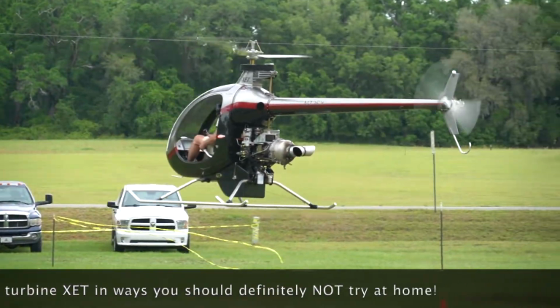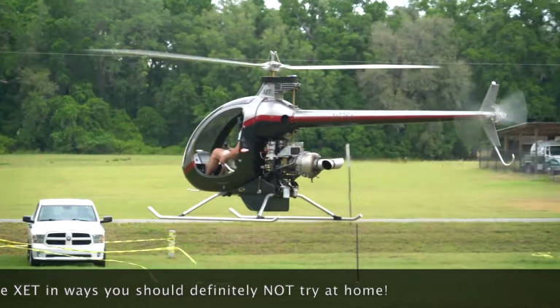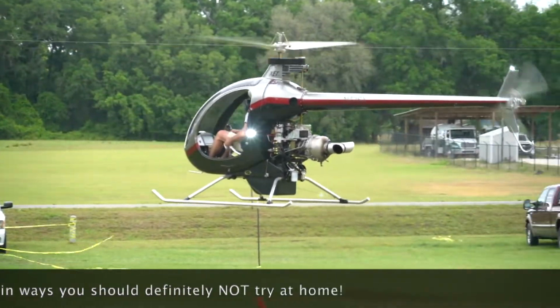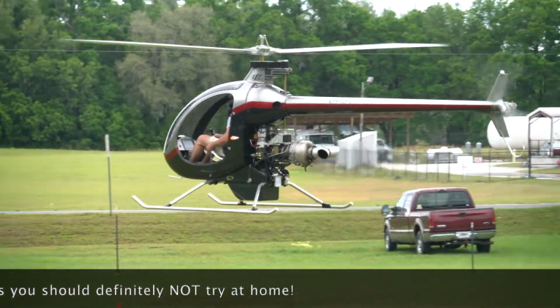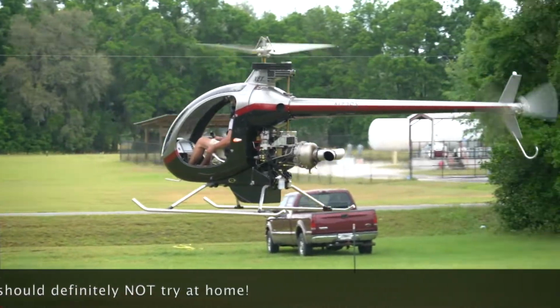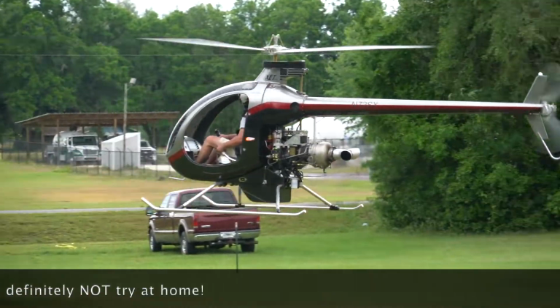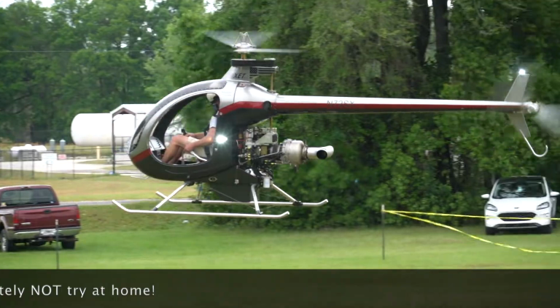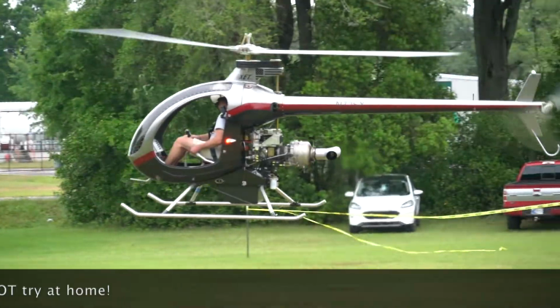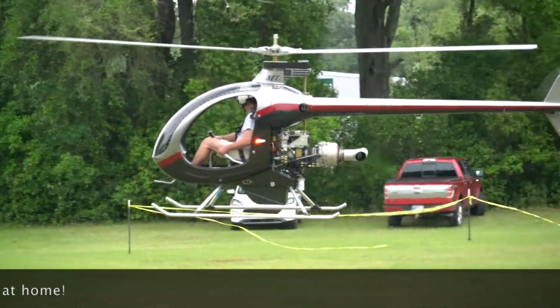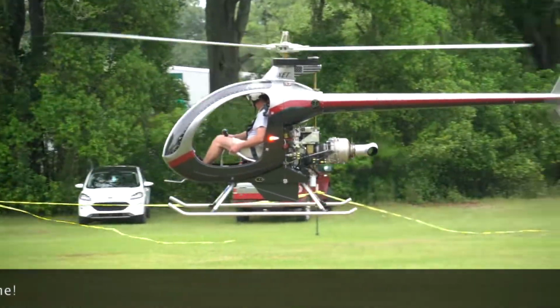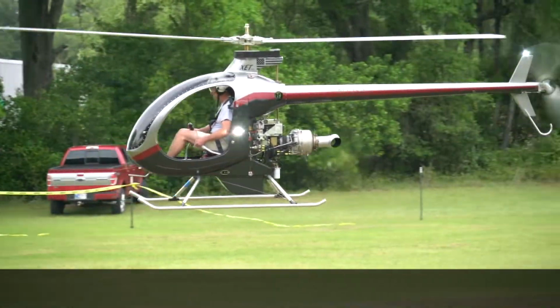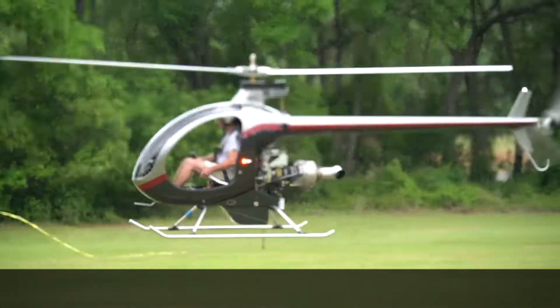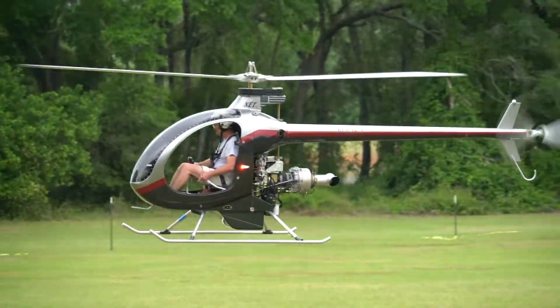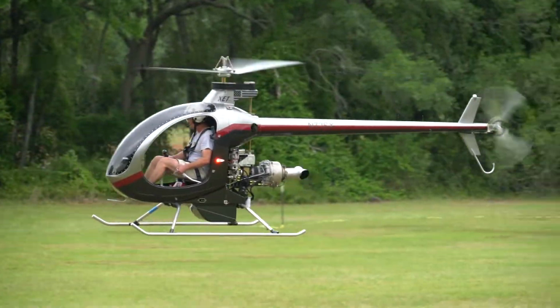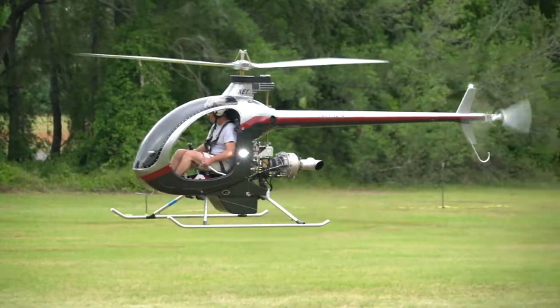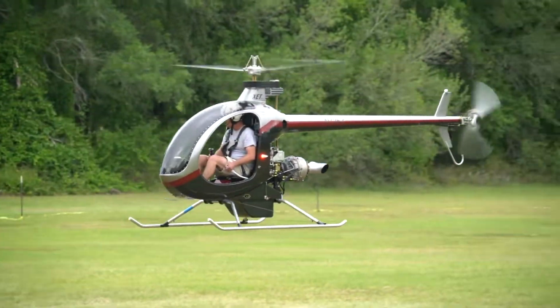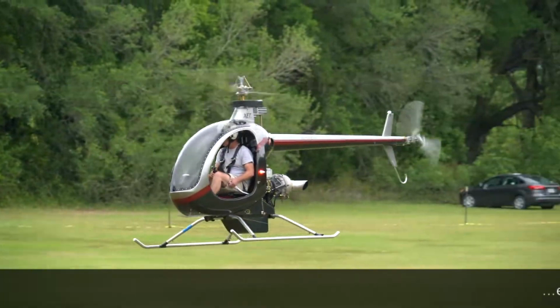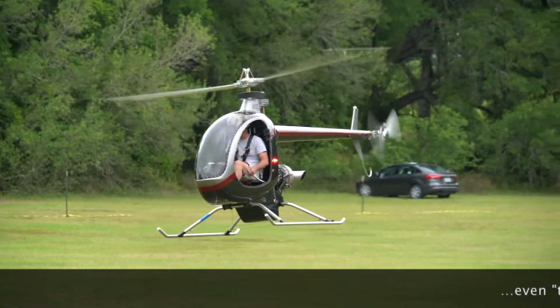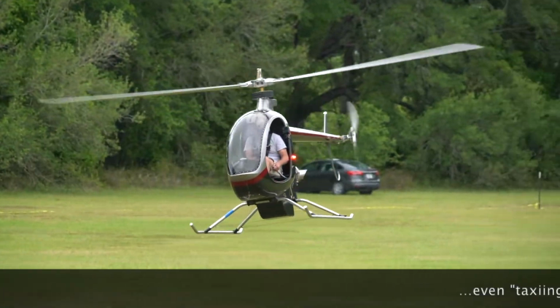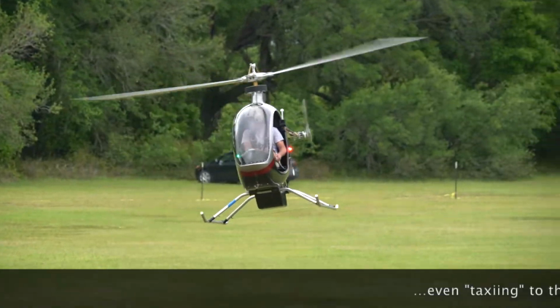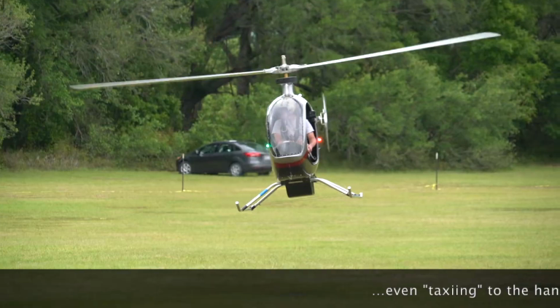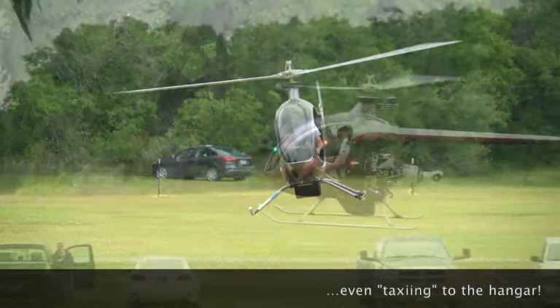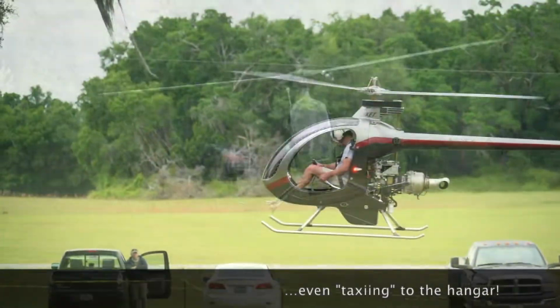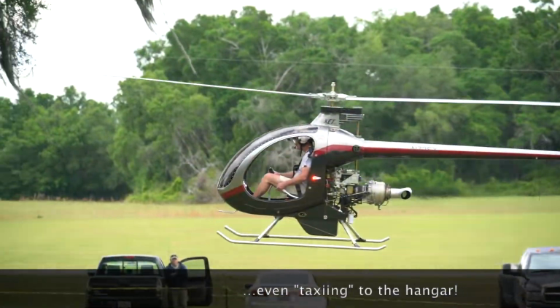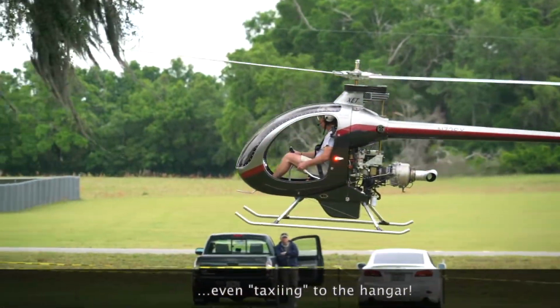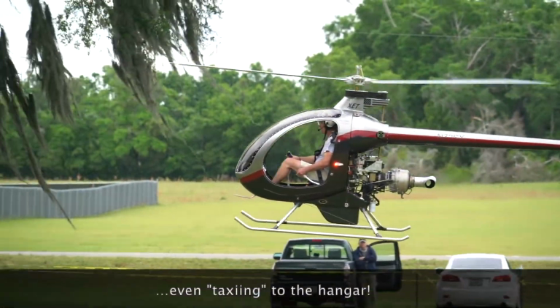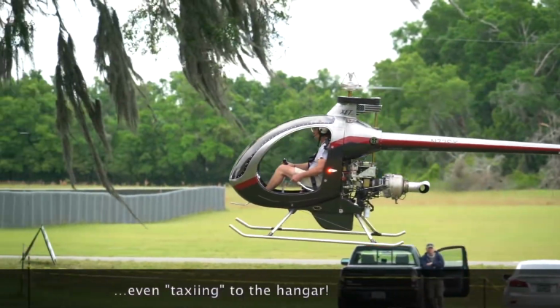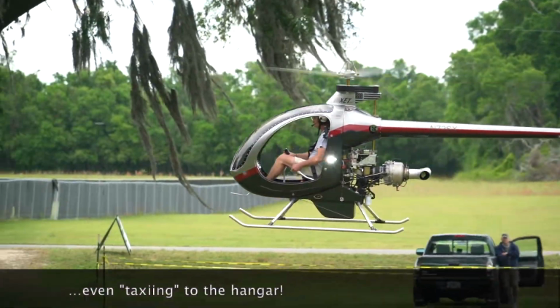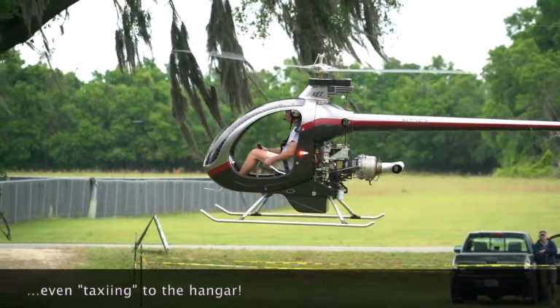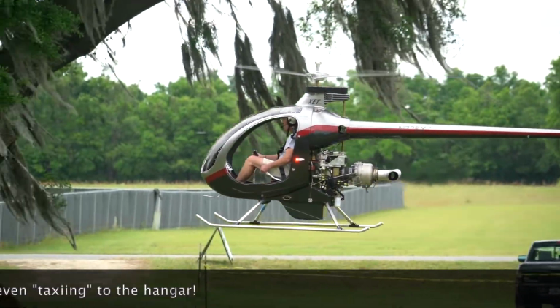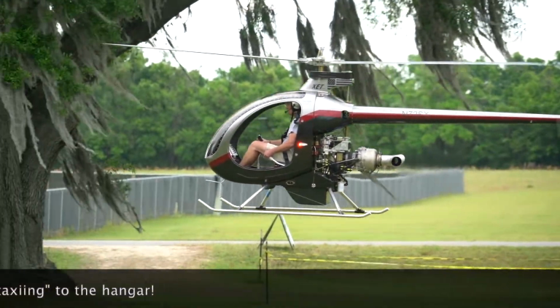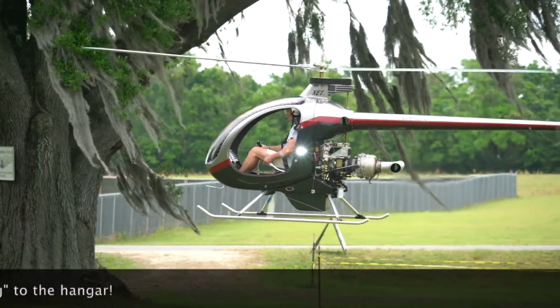Now, some of you may say that's still a lot of money, and I agree — that's a chunk of change, no question. But as helicopters go, this thing is a bargain, and as all aircraft go, it's quite a value.